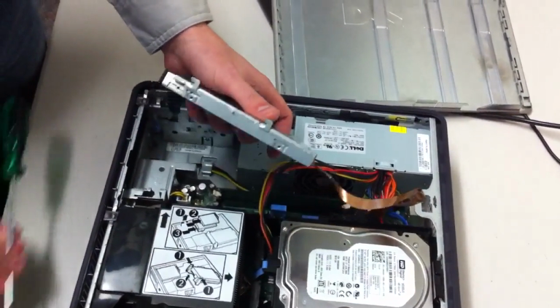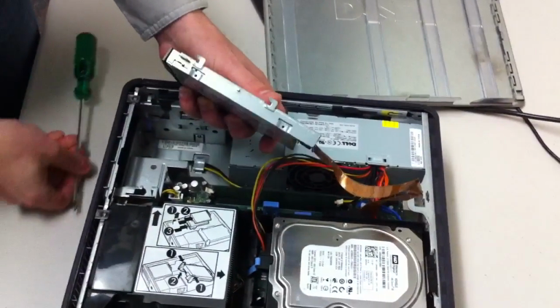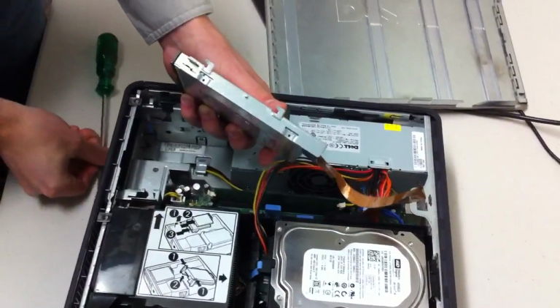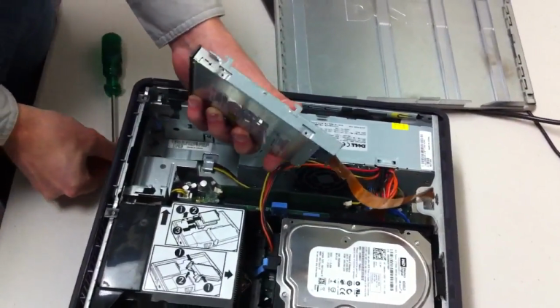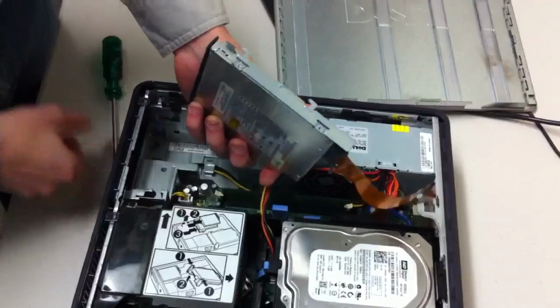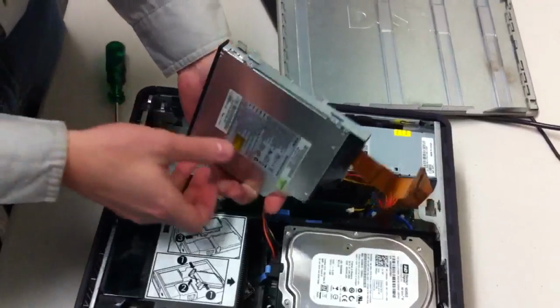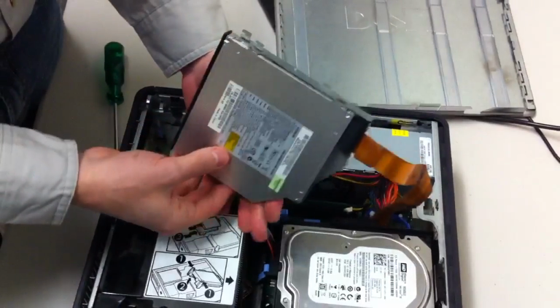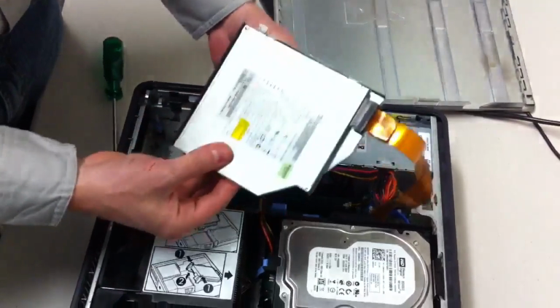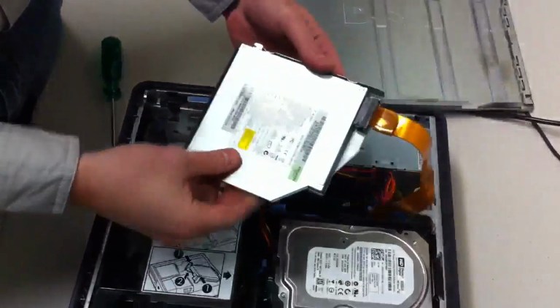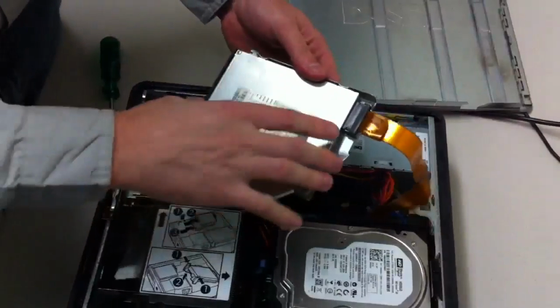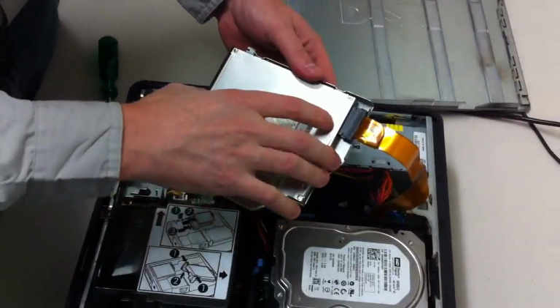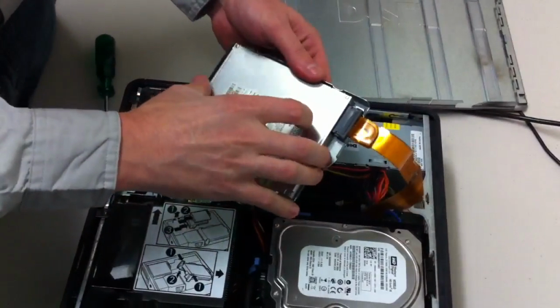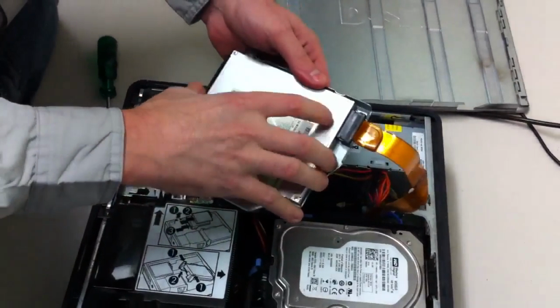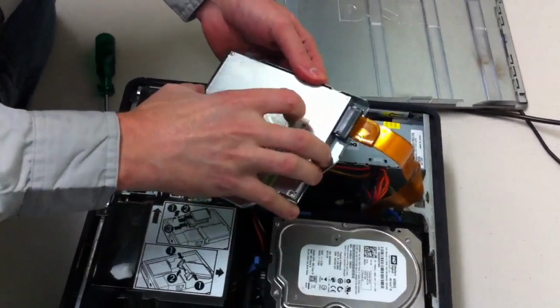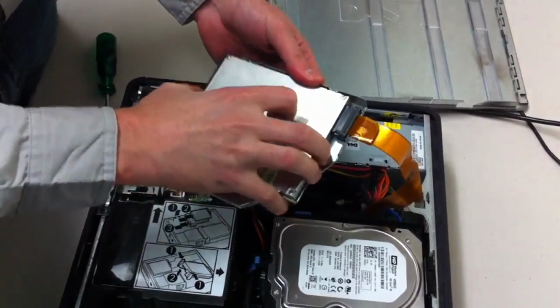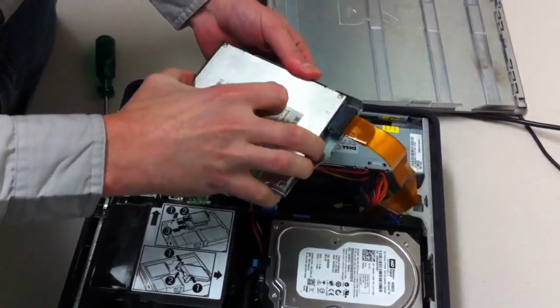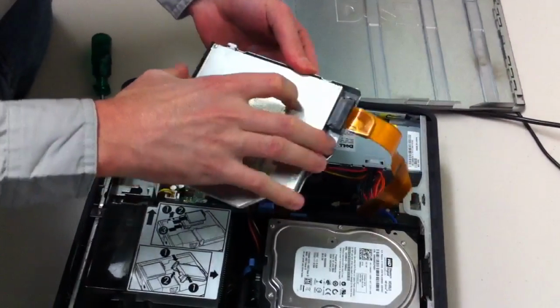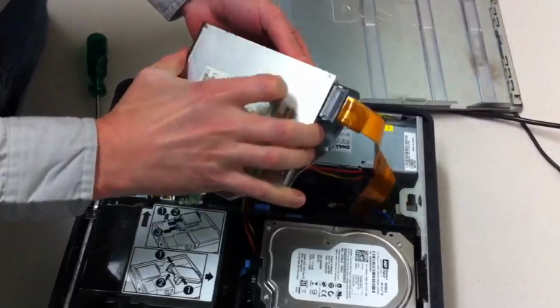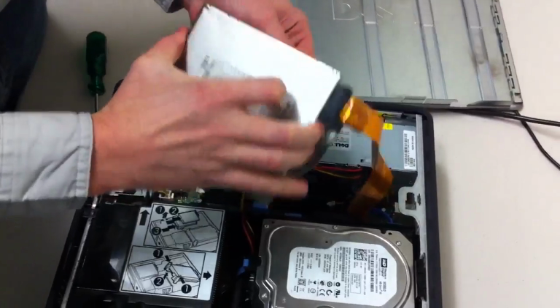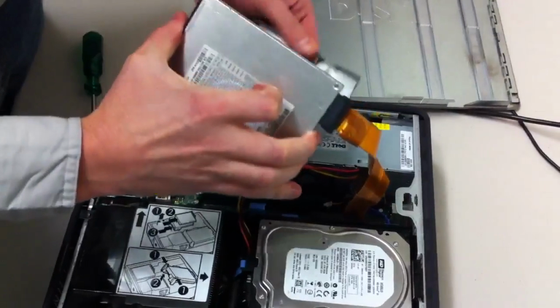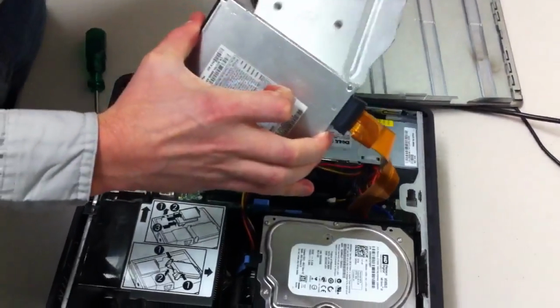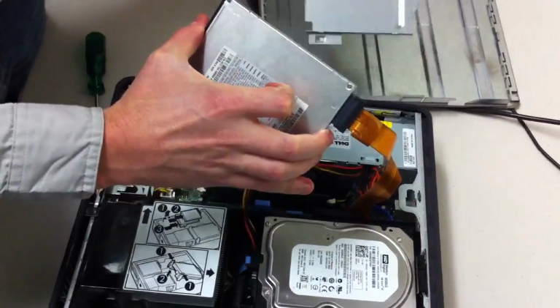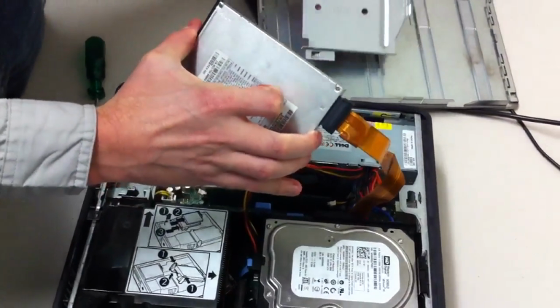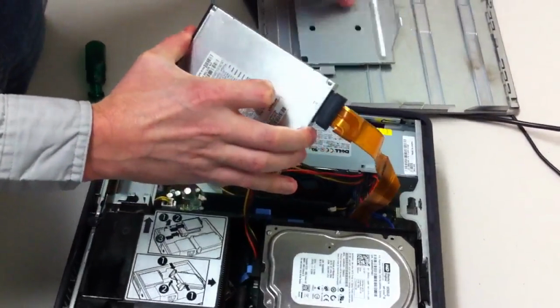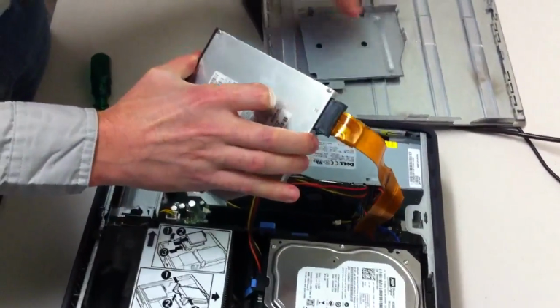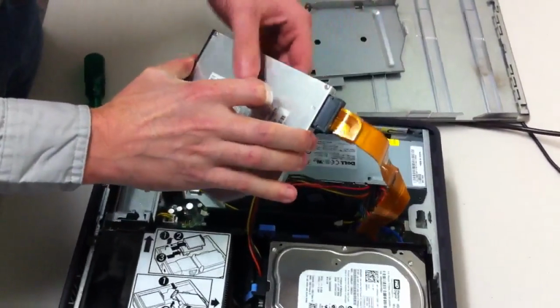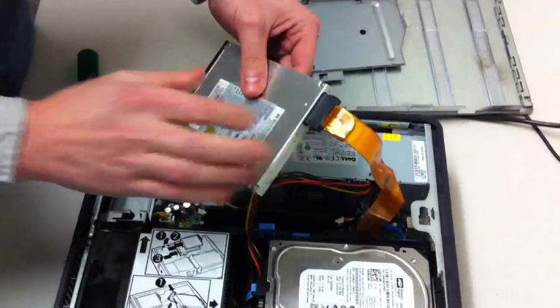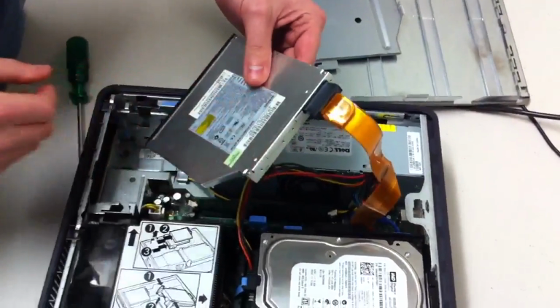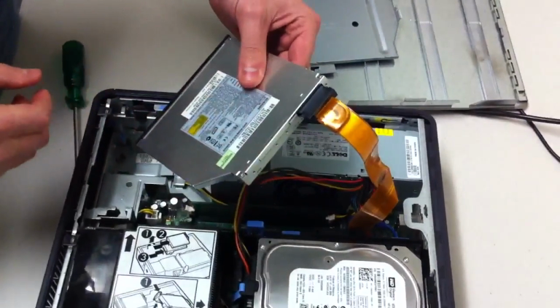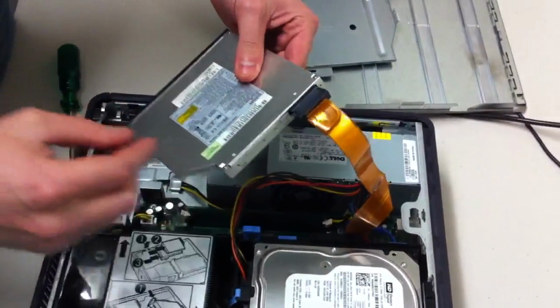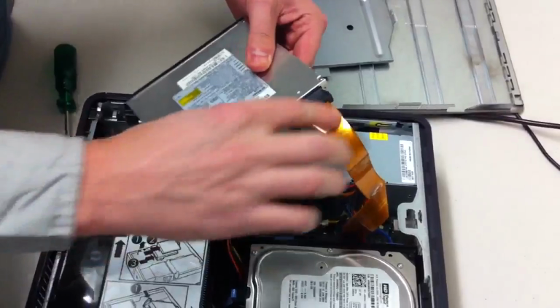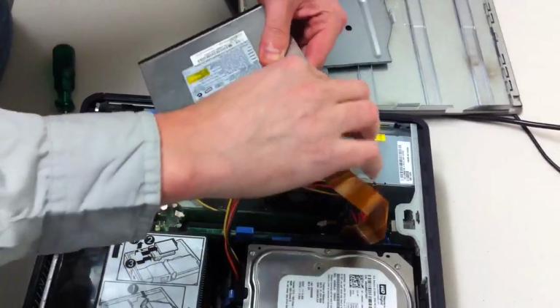Once you've got those two Phillips screws out, it'll pull right out of its sleeve. And then we can un-attach the cable — it just pulls right out.